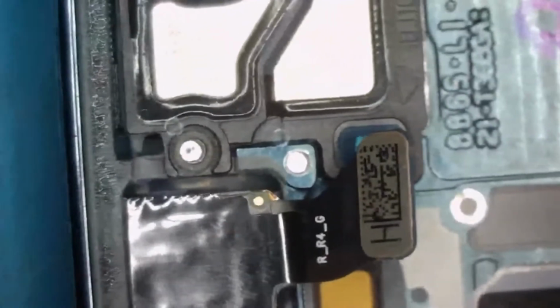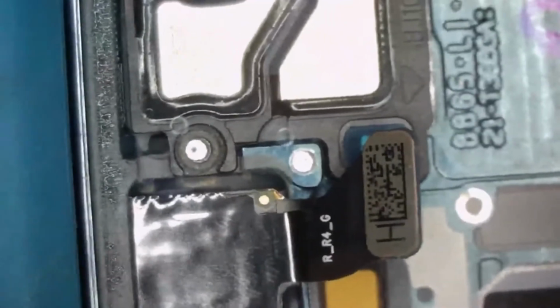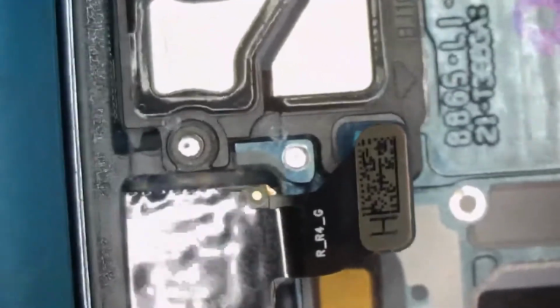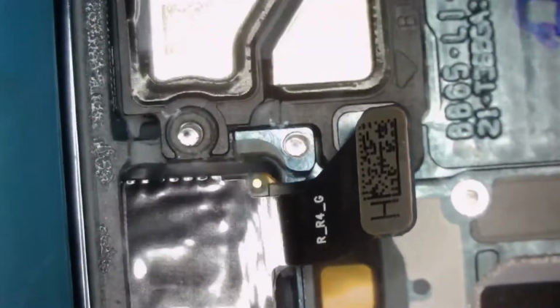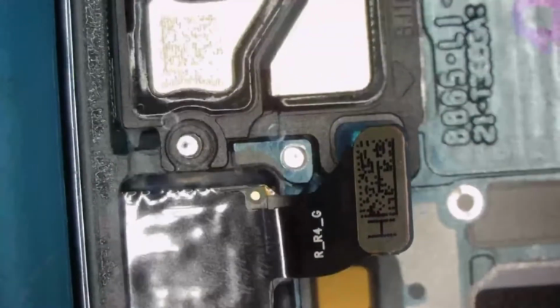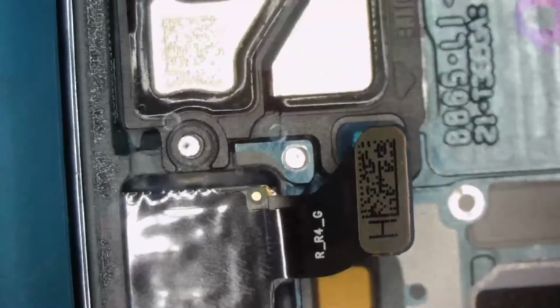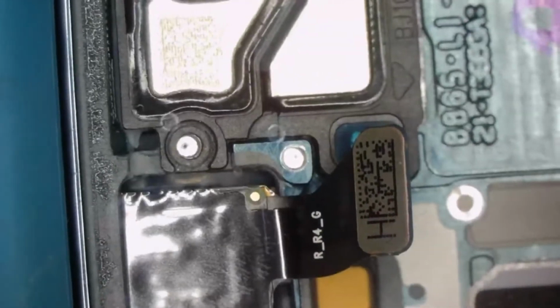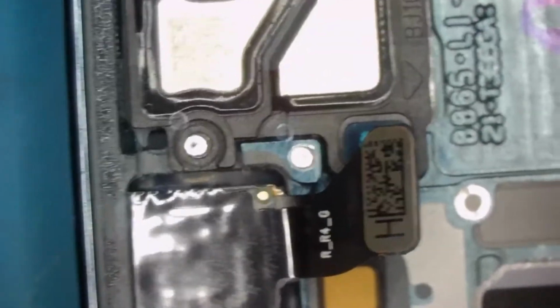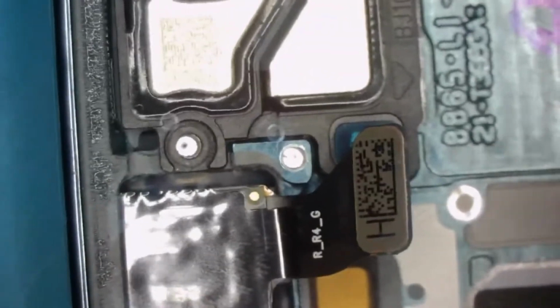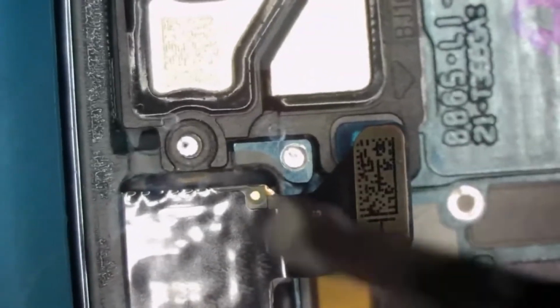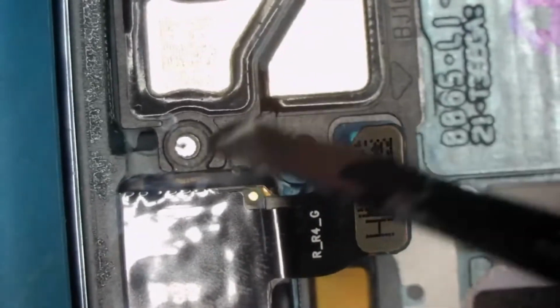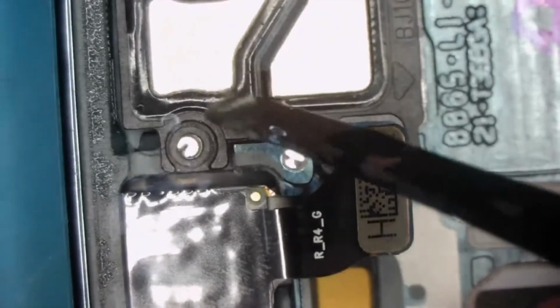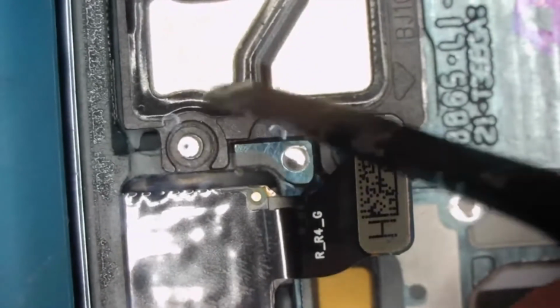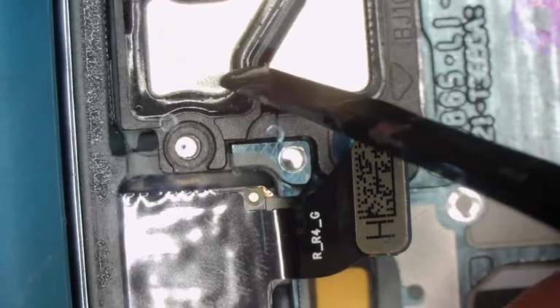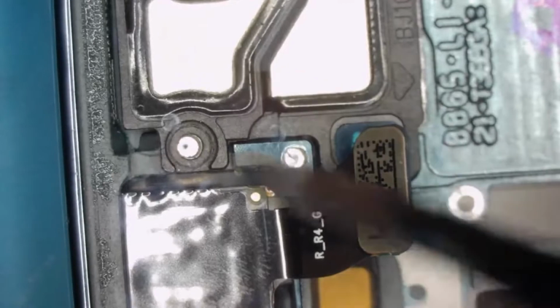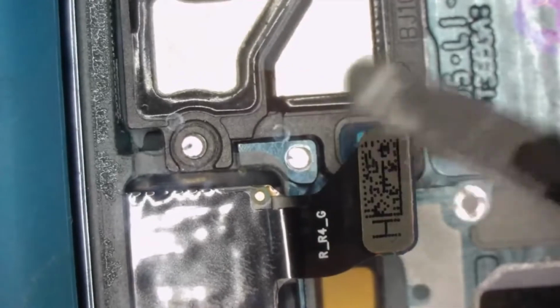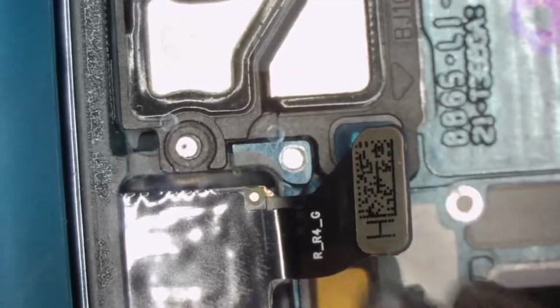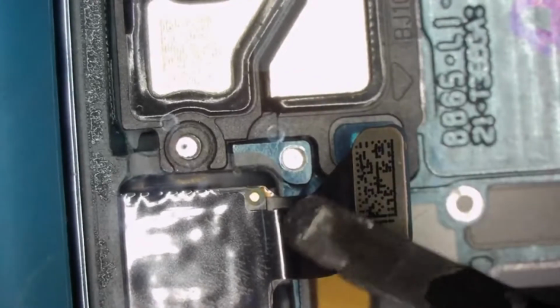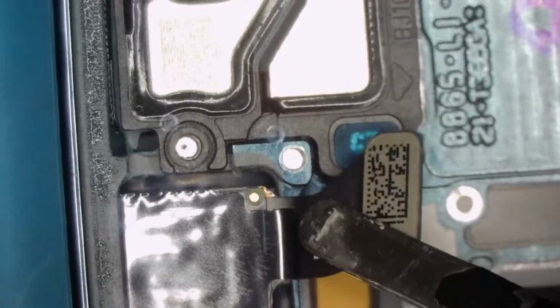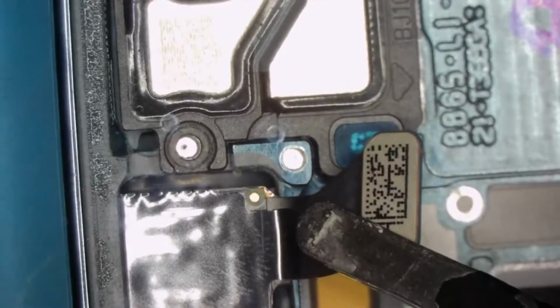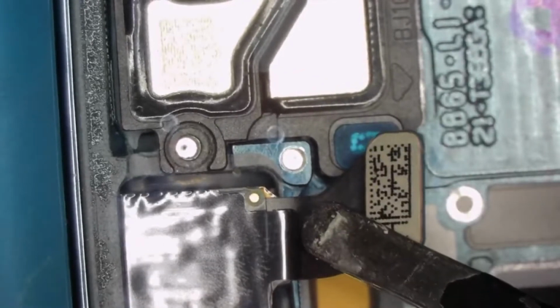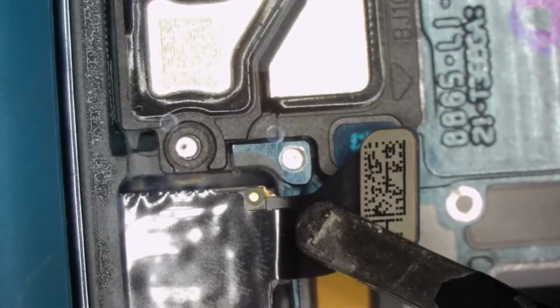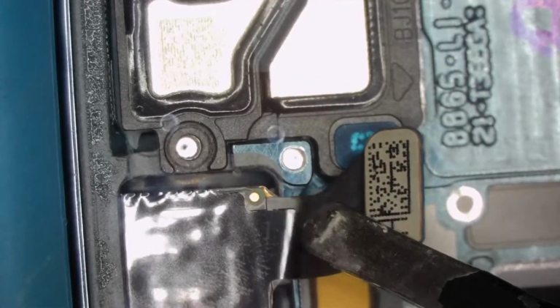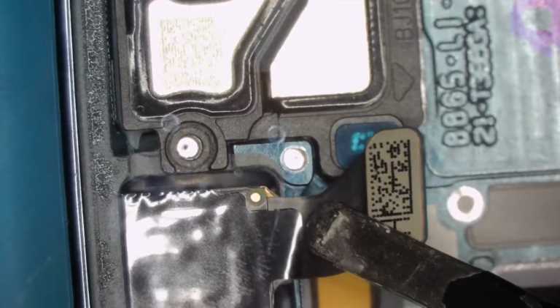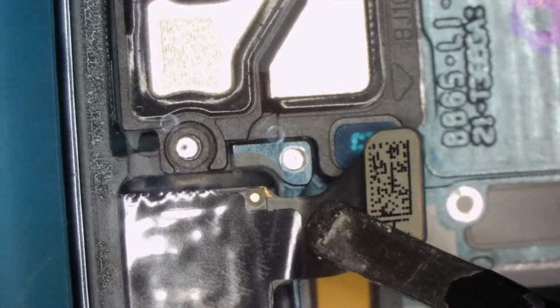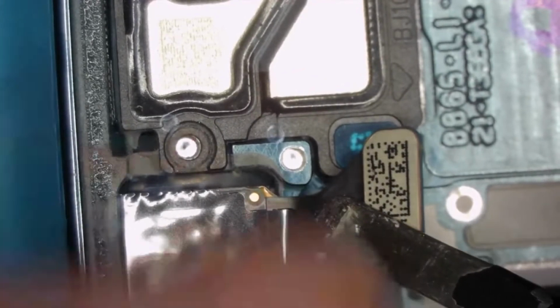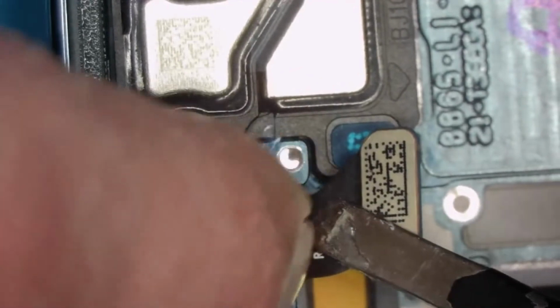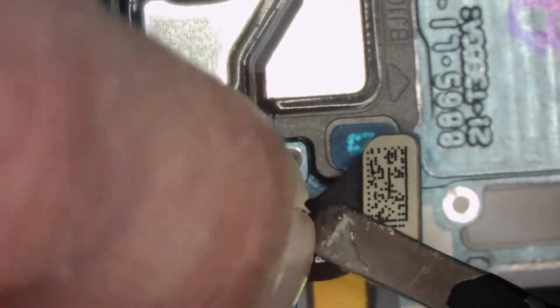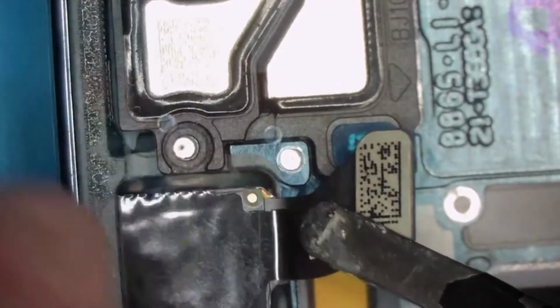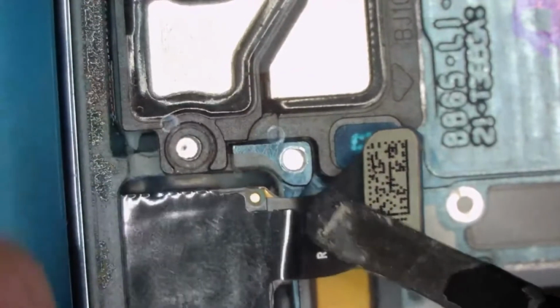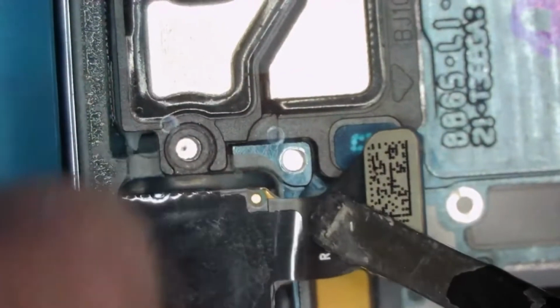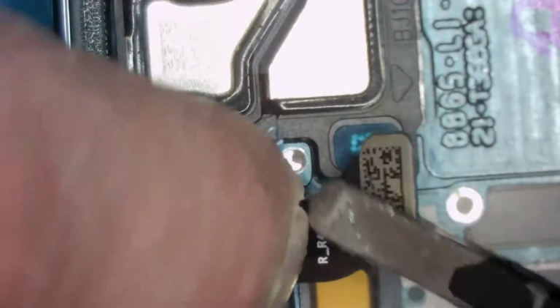Now we're going to take... you see that glue? It's already a bit loose — interesting.